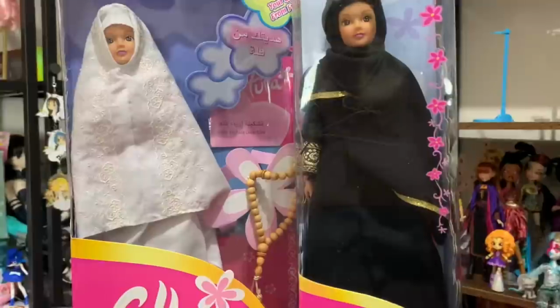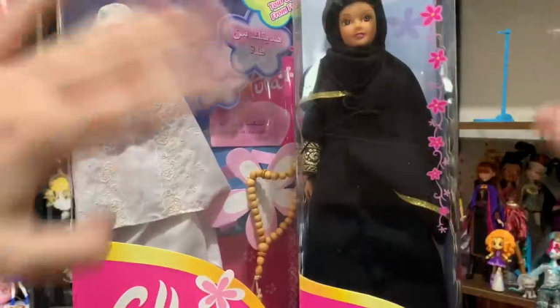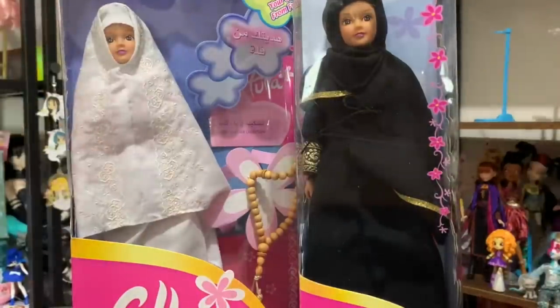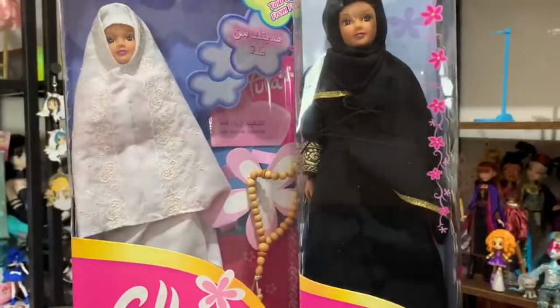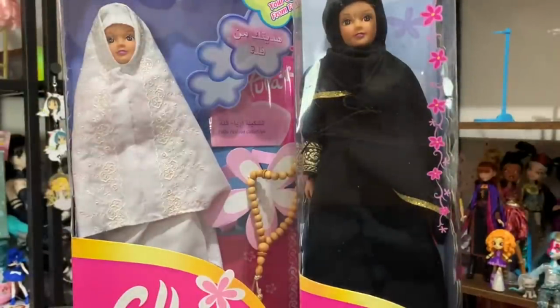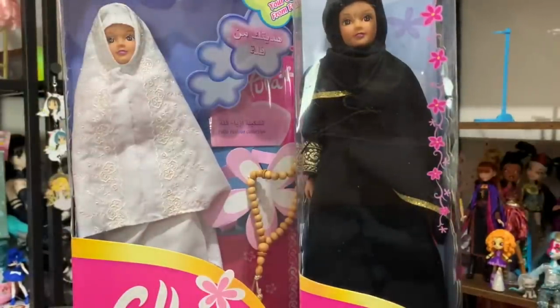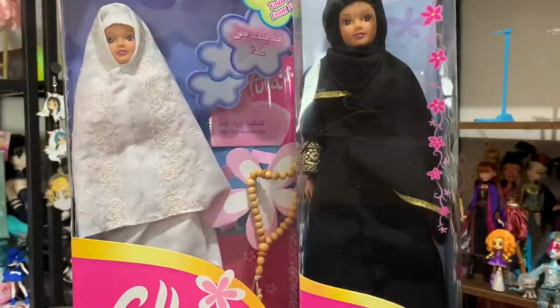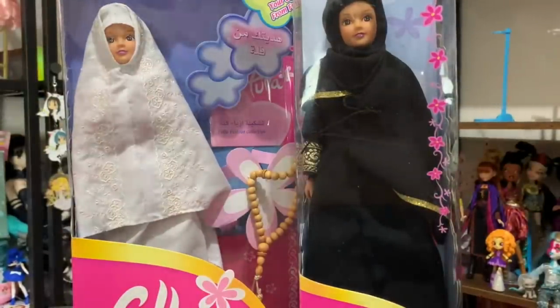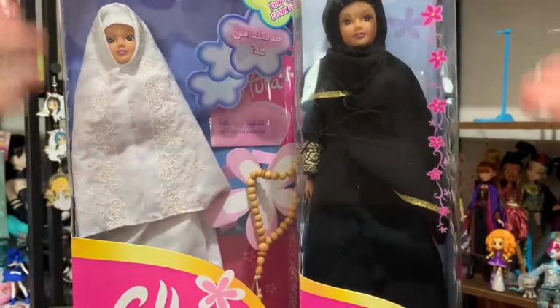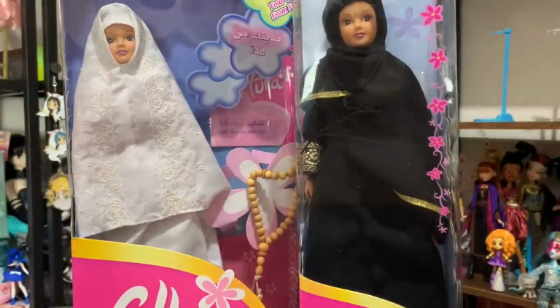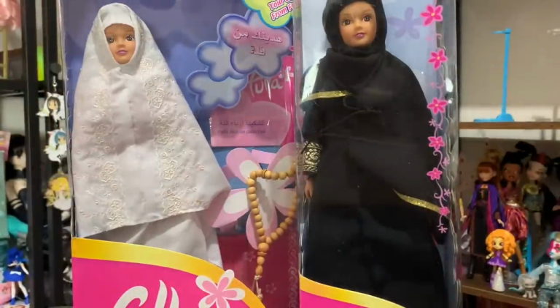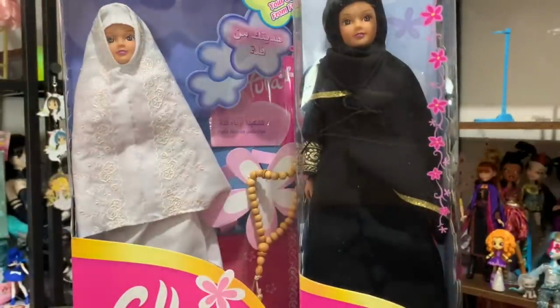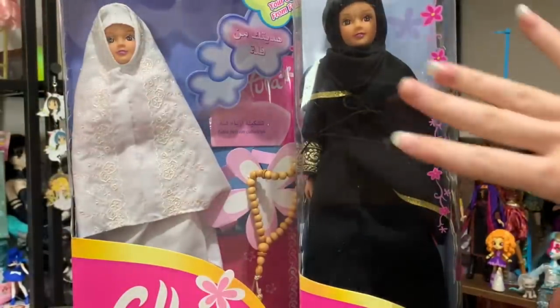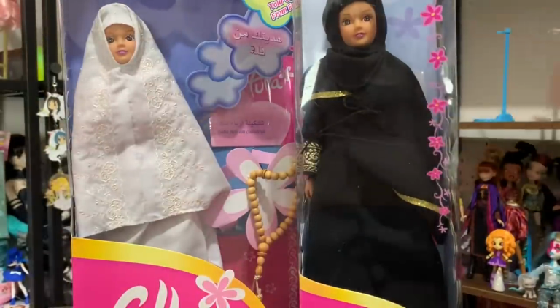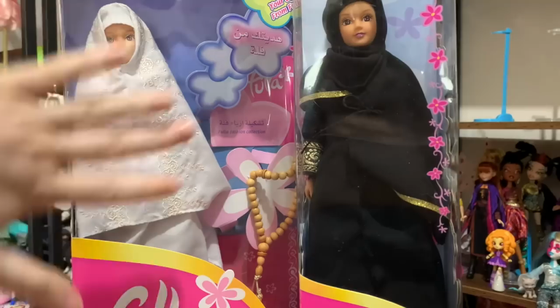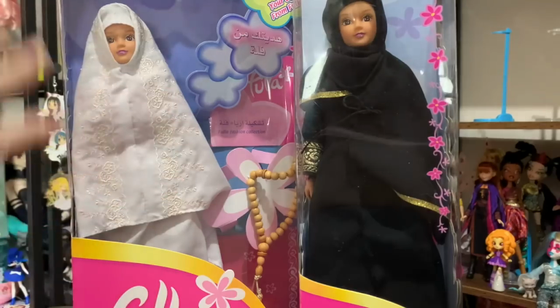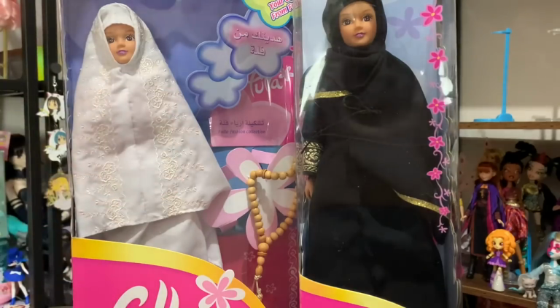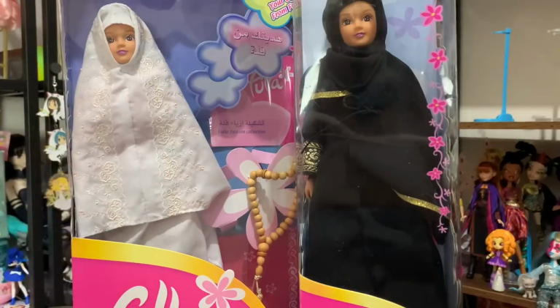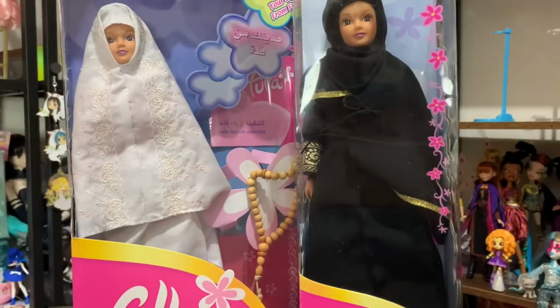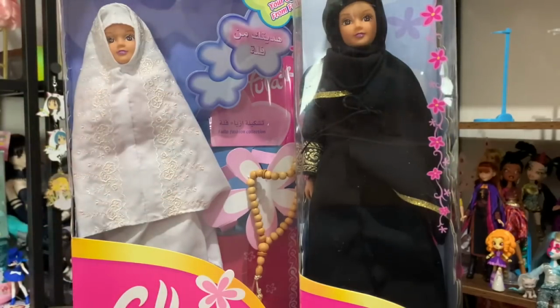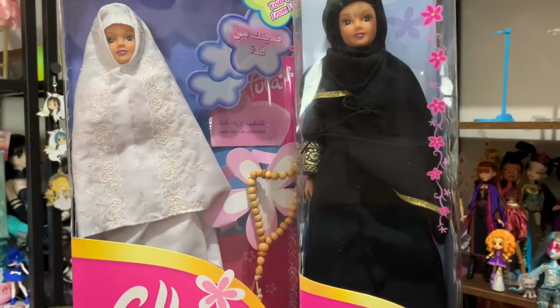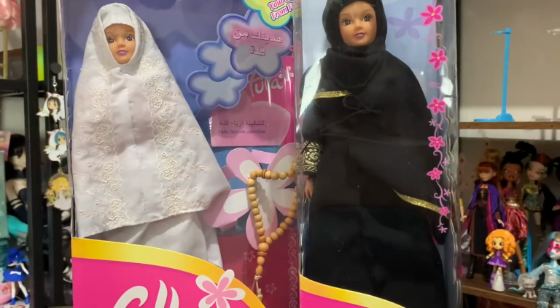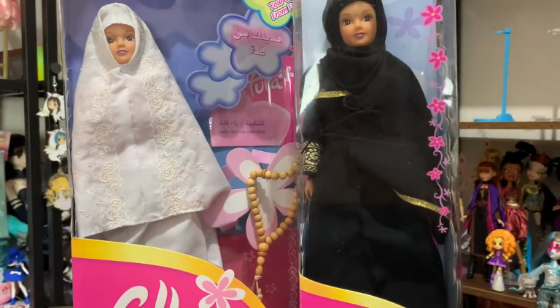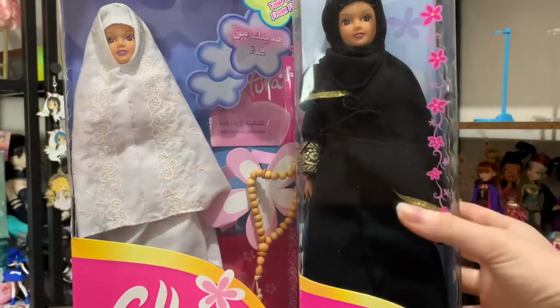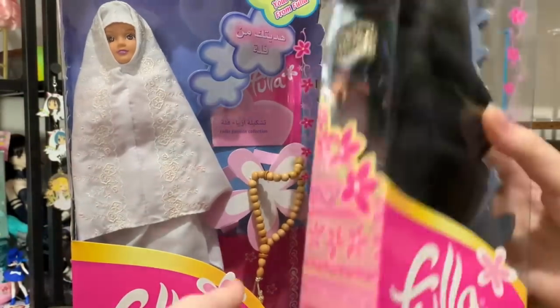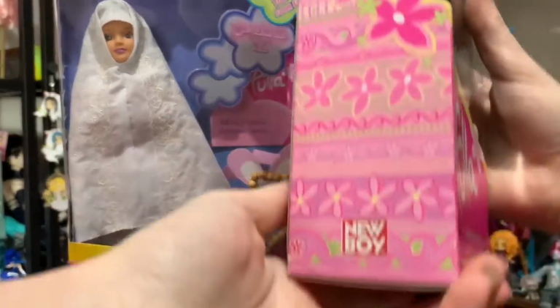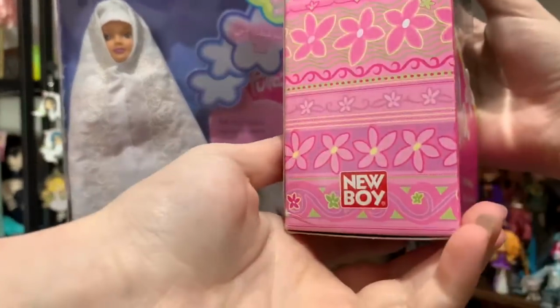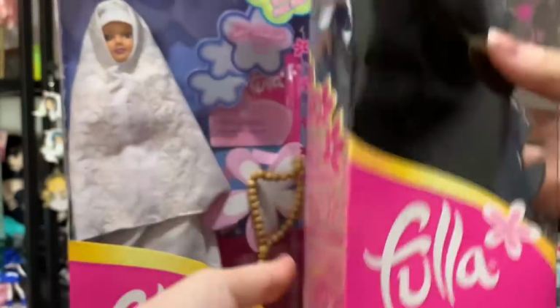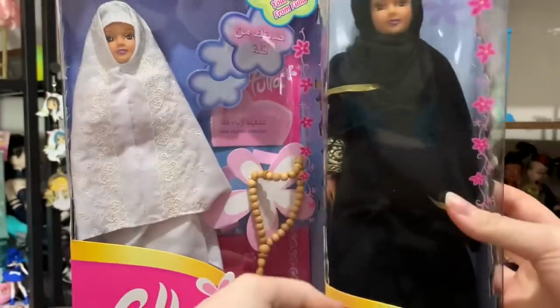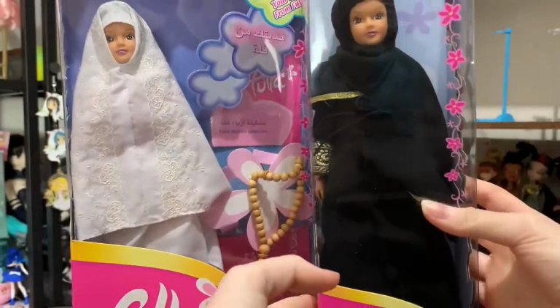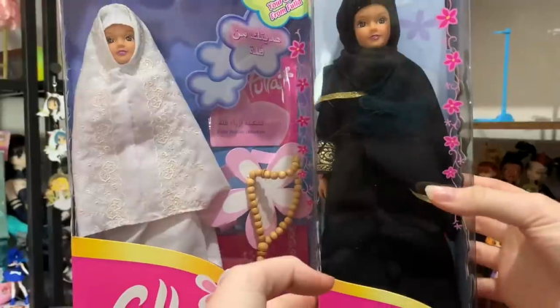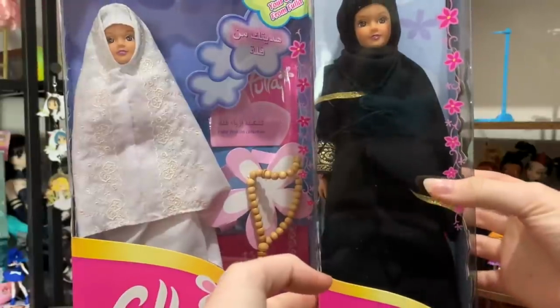Hey everyone, it's me XCanadensis and today we're going to be doing a review of these two lovely Fullo dolls — this one out of box, this one in box. If you guys have never heard of Fullo dolls, they are manufactured by a company called Newboy and they are produced for a Middle Eastern audience.